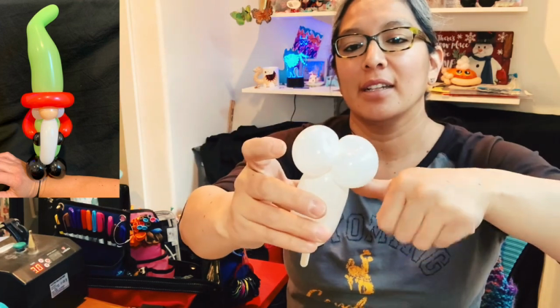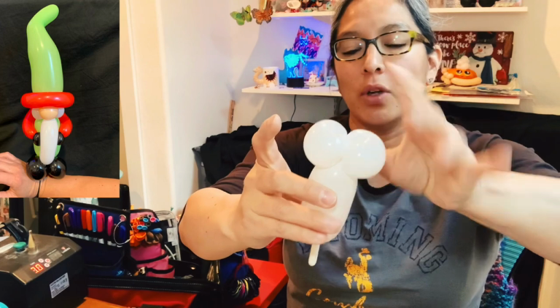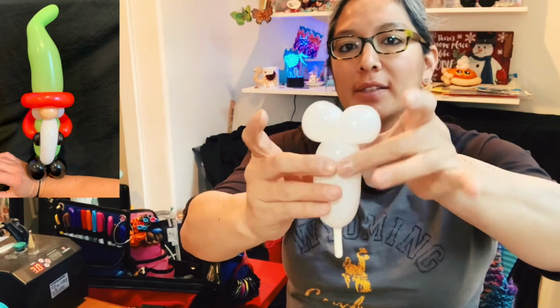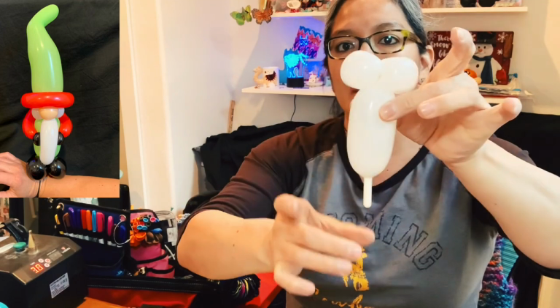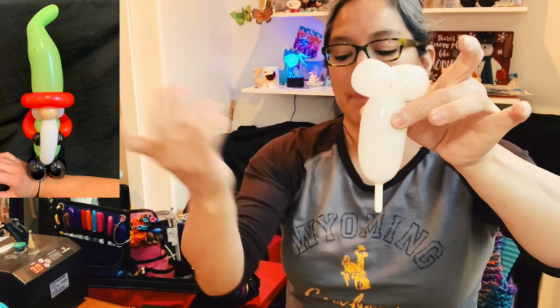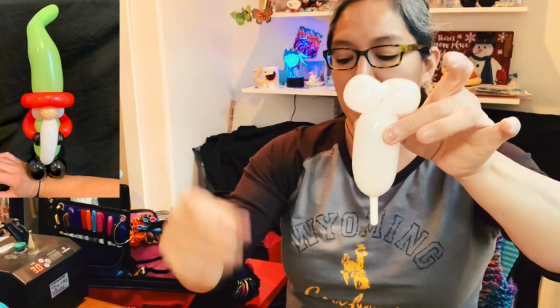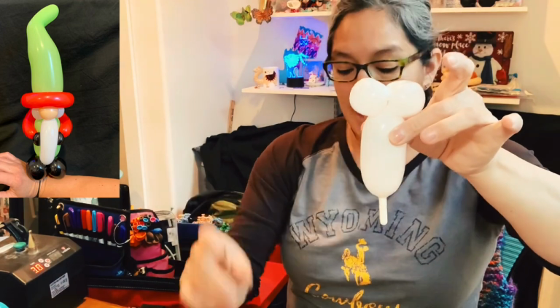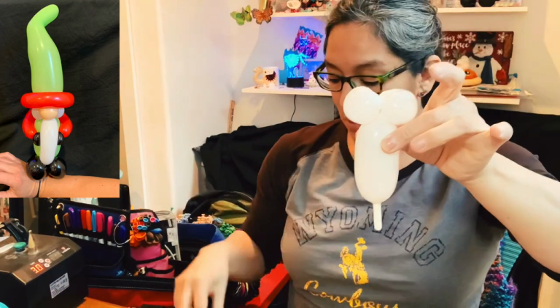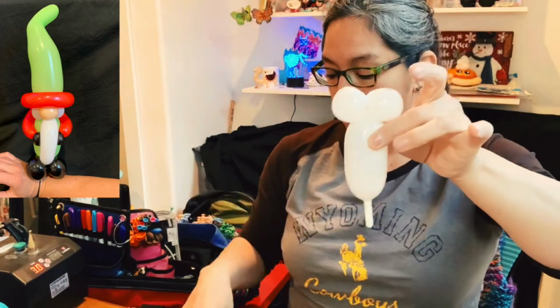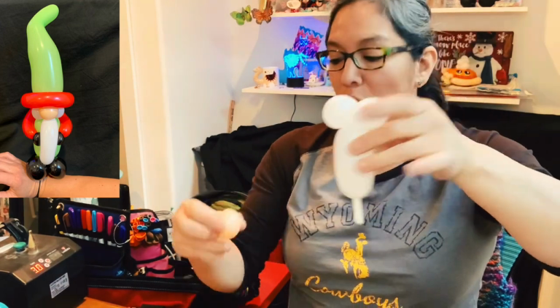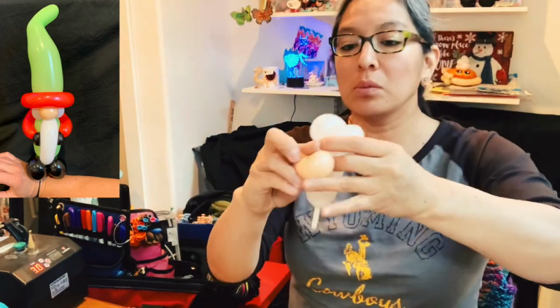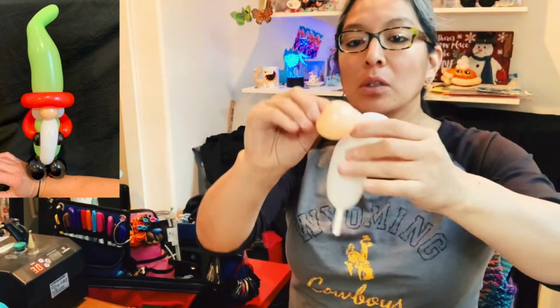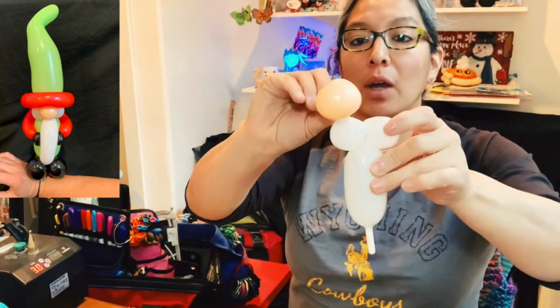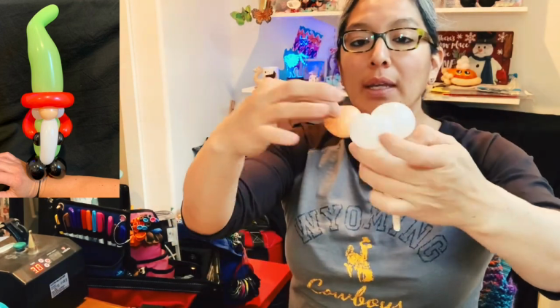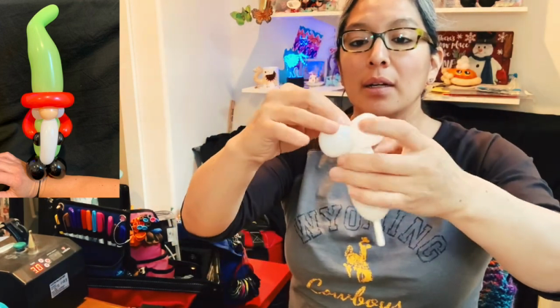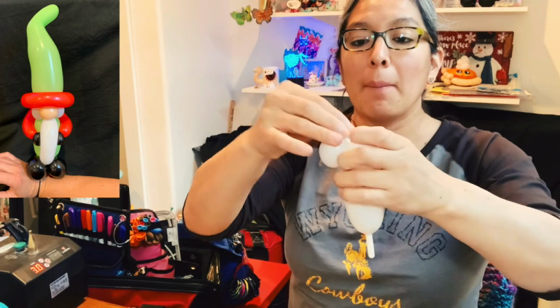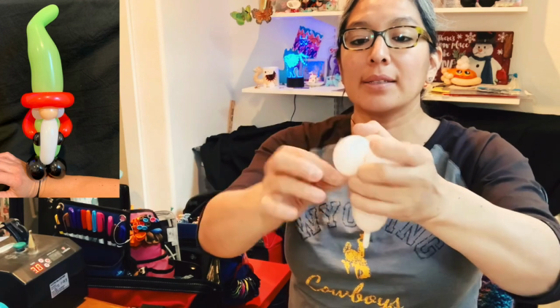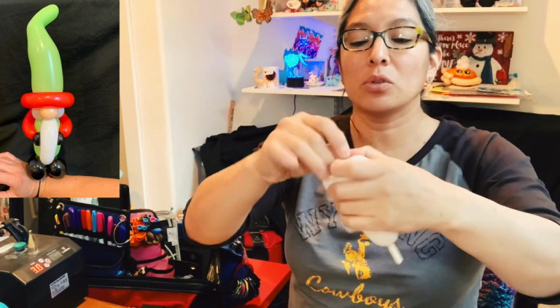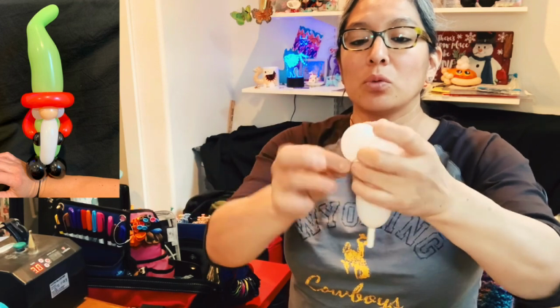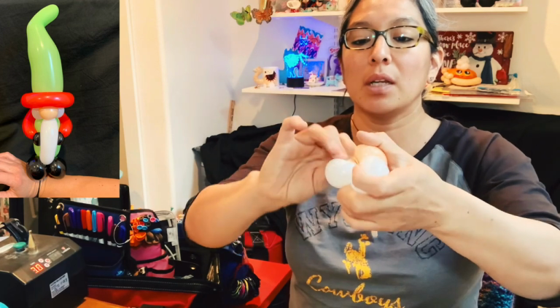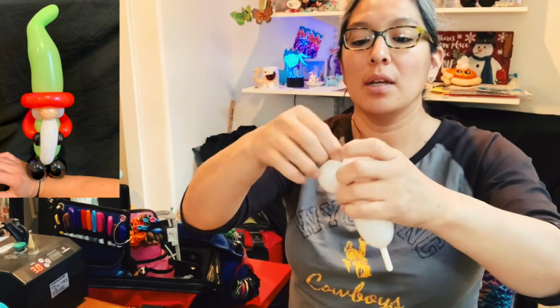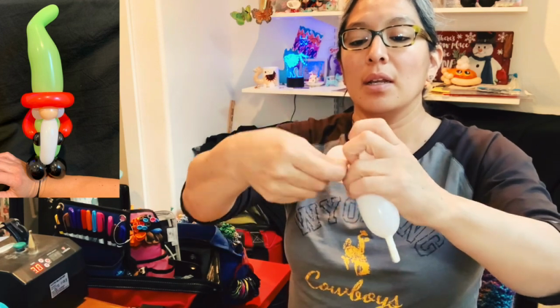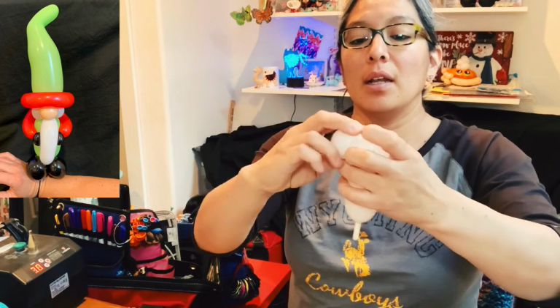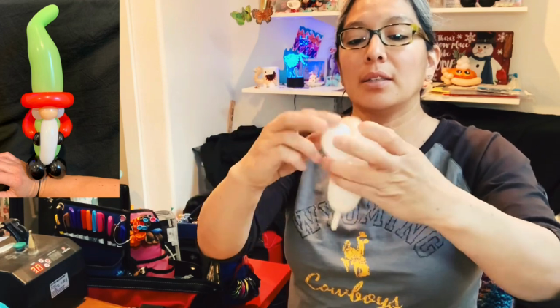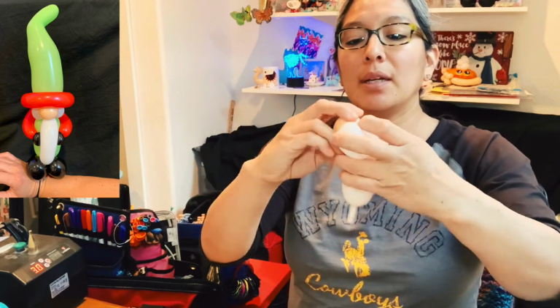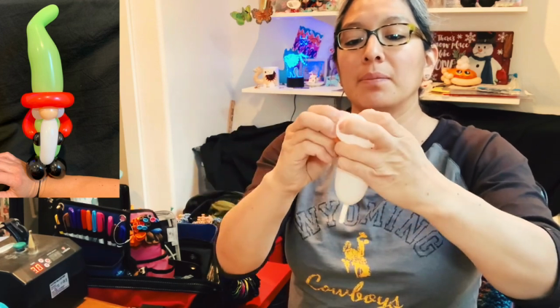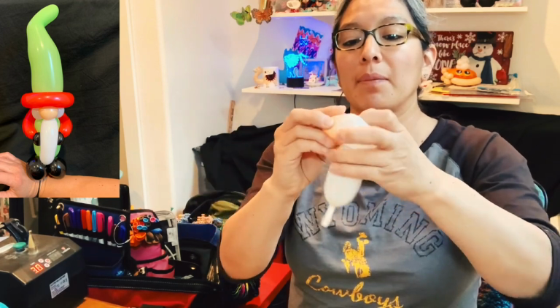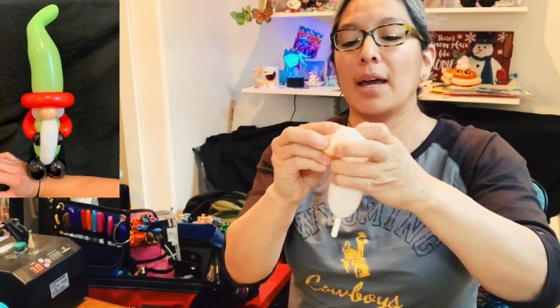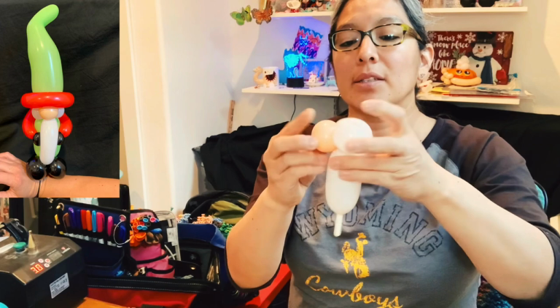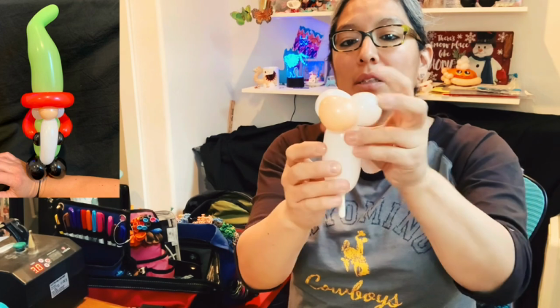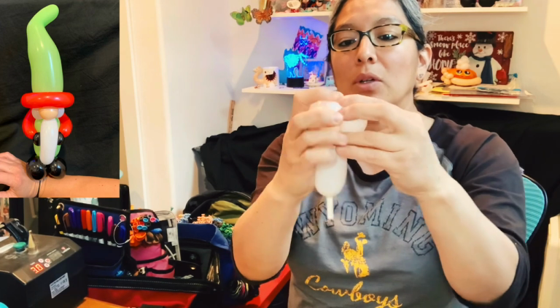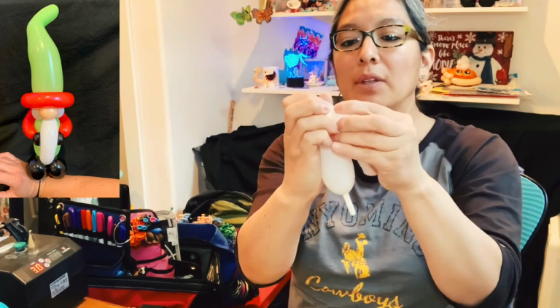Twist it together, lock them, and then make it into a pinch twist. You have this — look, perfect. Now remember the nose — you have it right here, pass it, twist it, lock them there, and that is awesome. You have this.